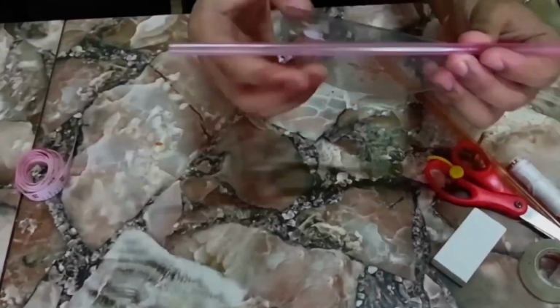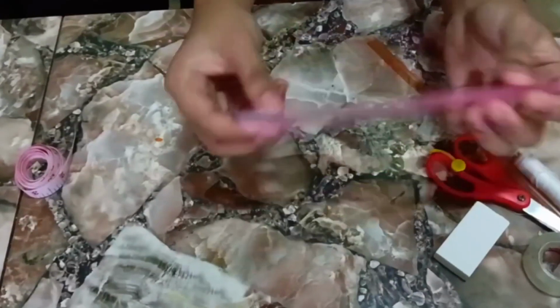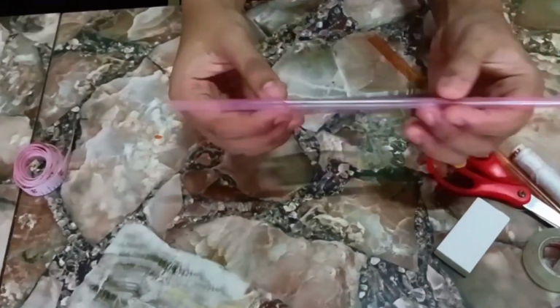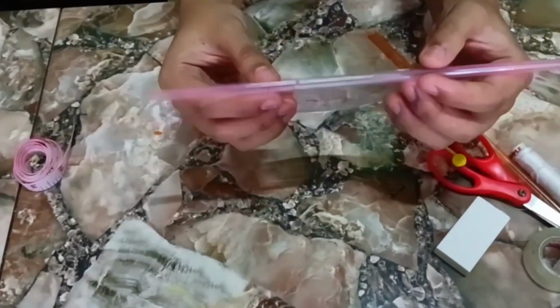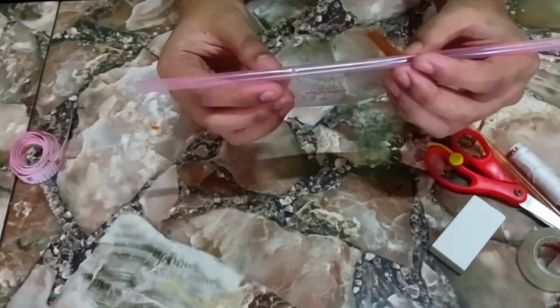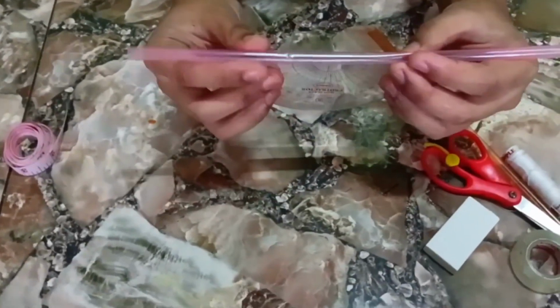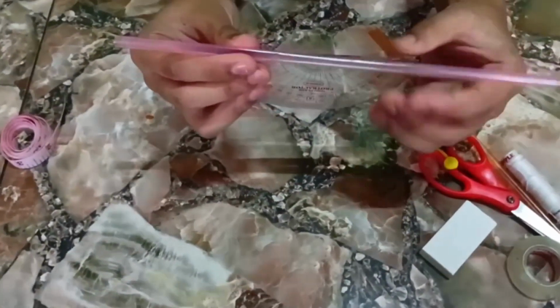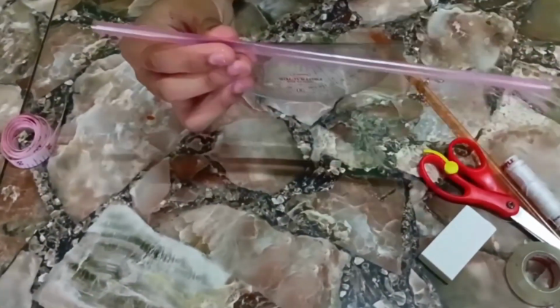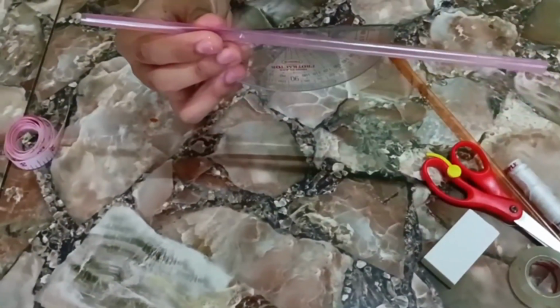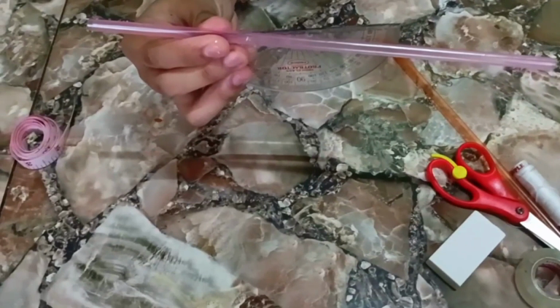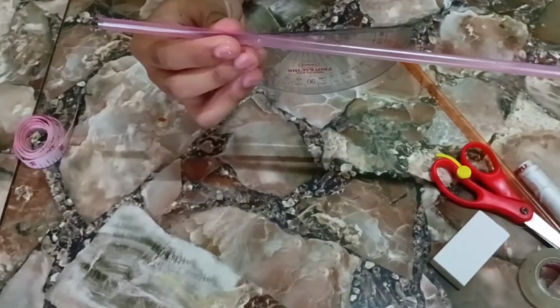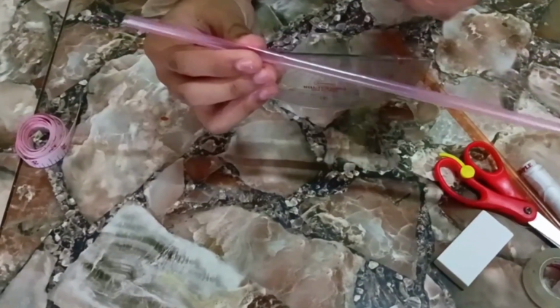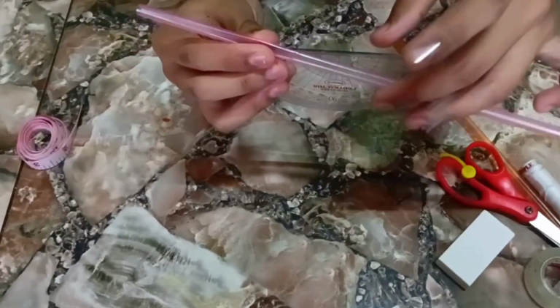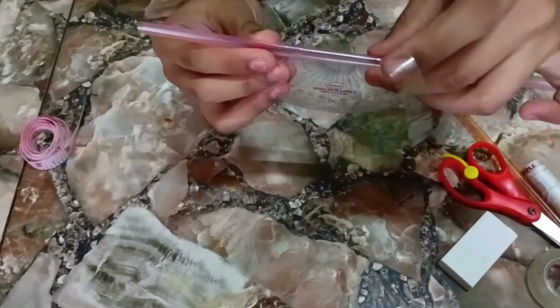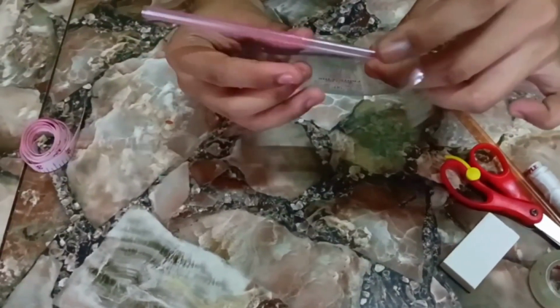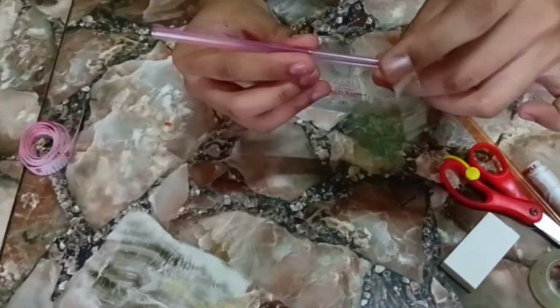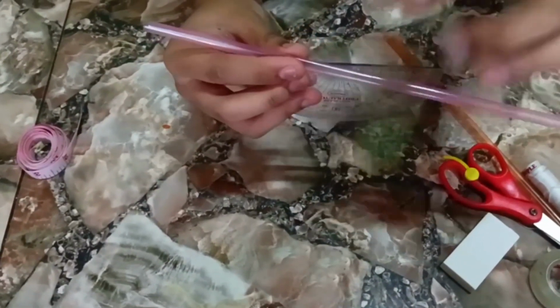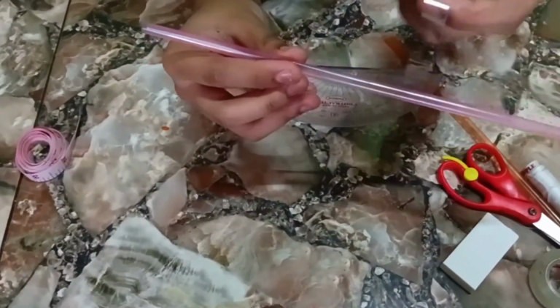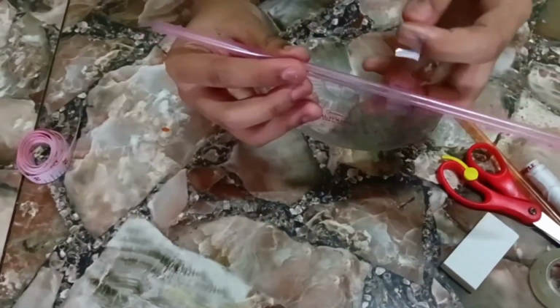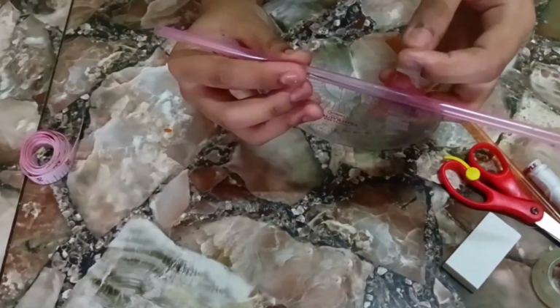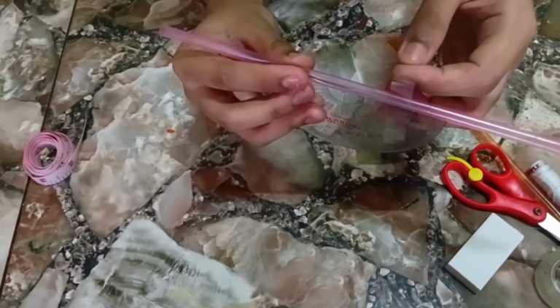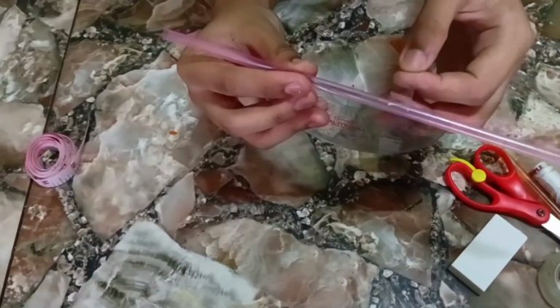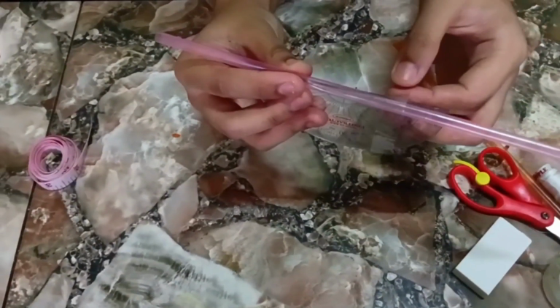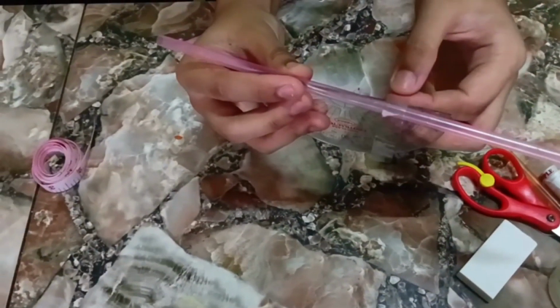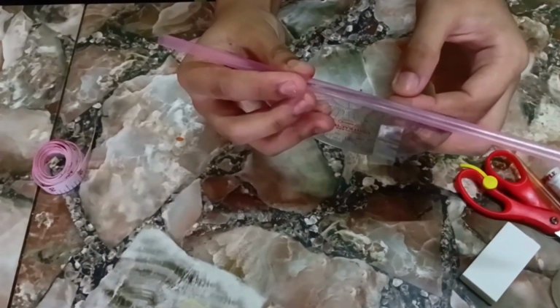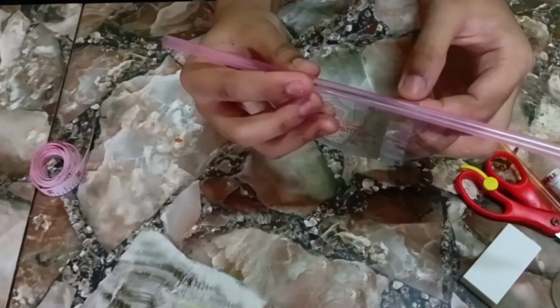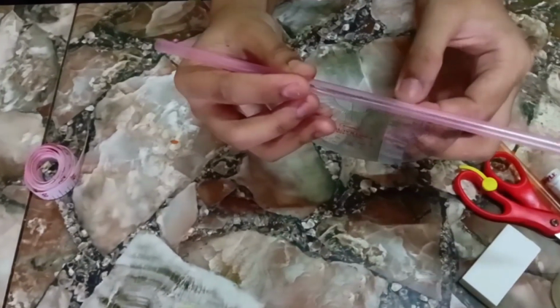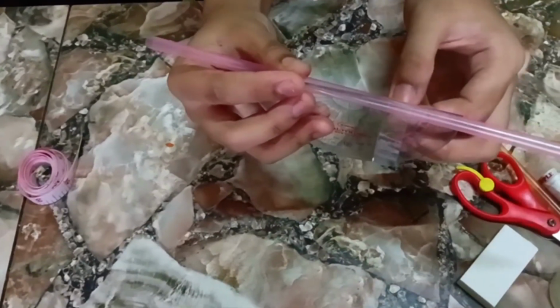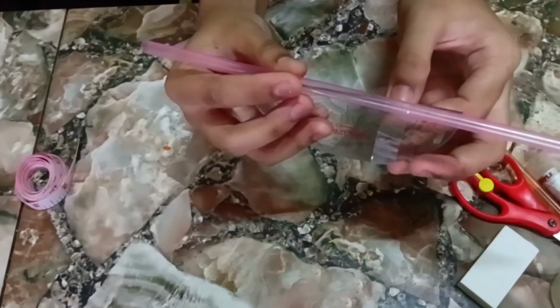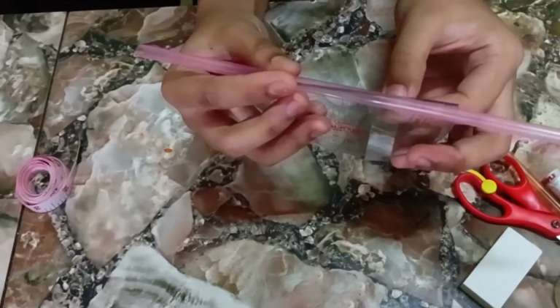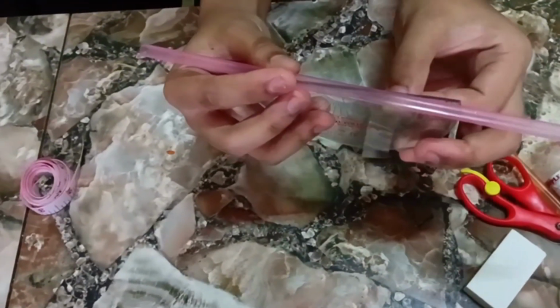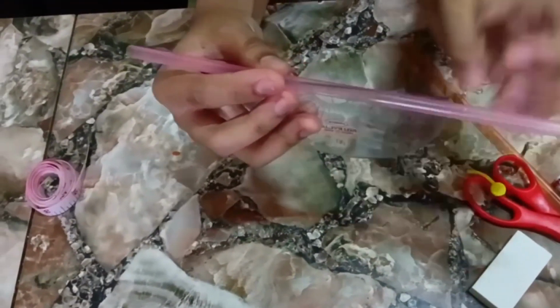Step 1. First, get the straw and the protractor. Tape the straw on the left and right side of the protractor so that it will not slip off.